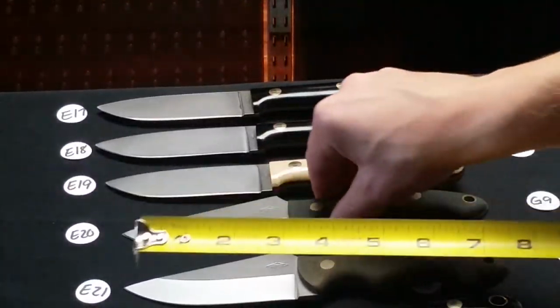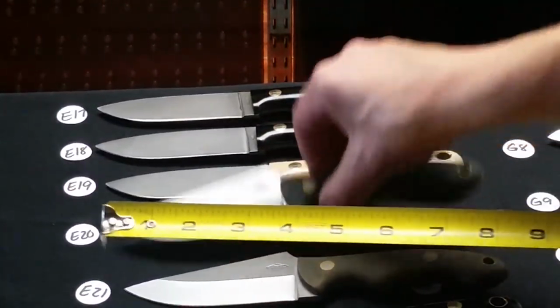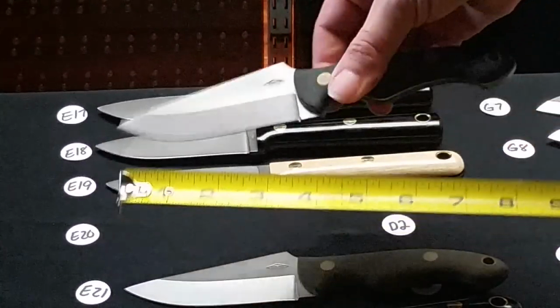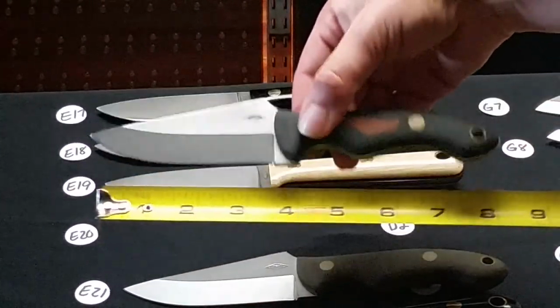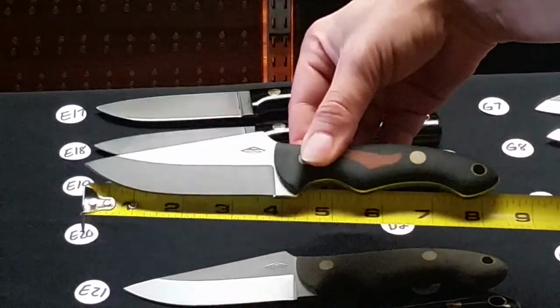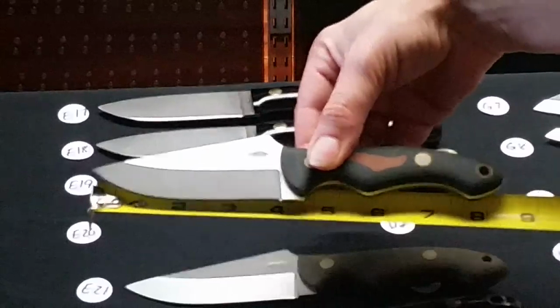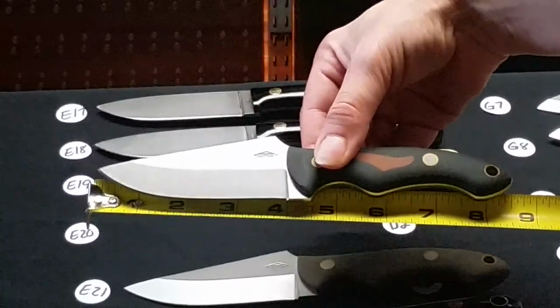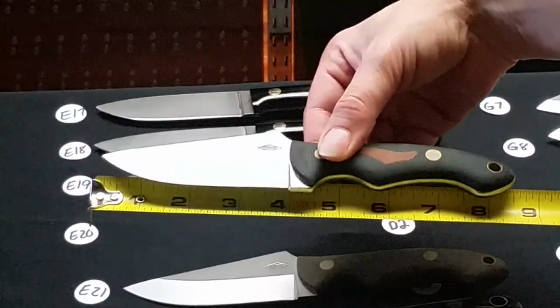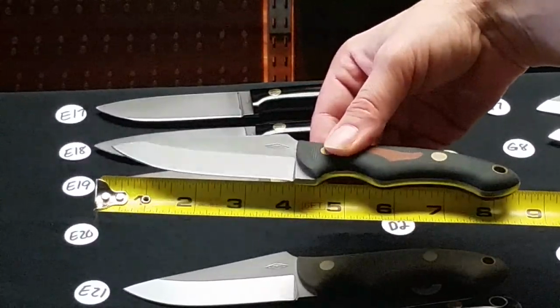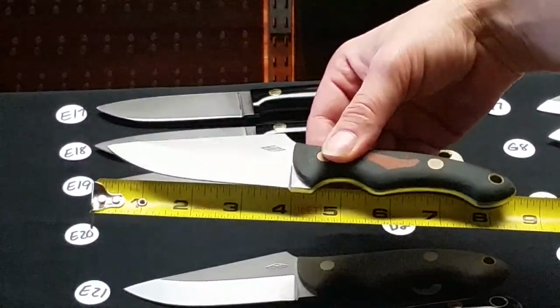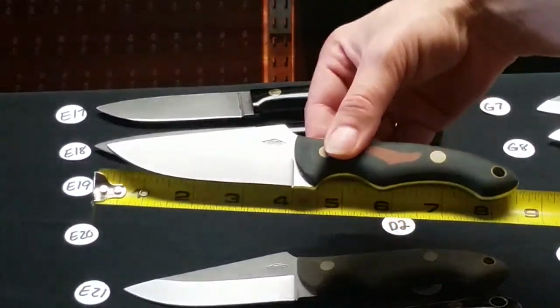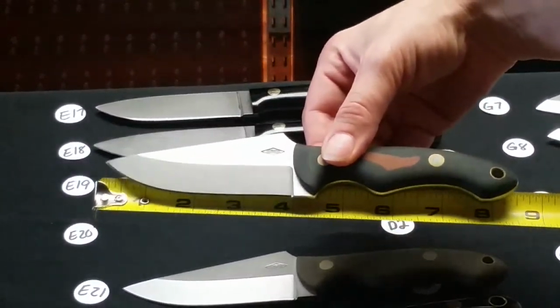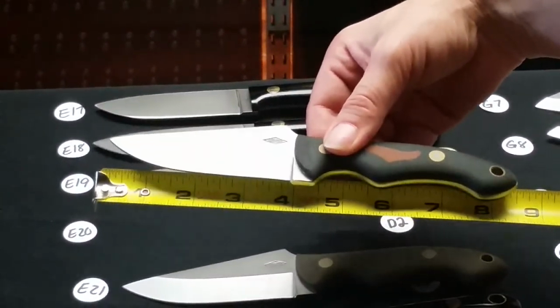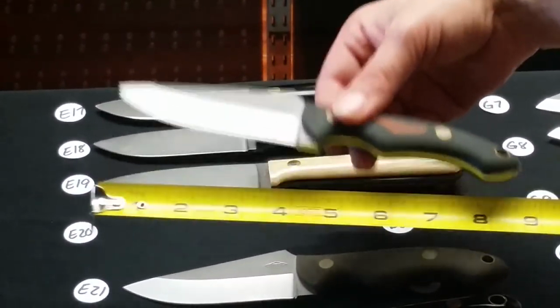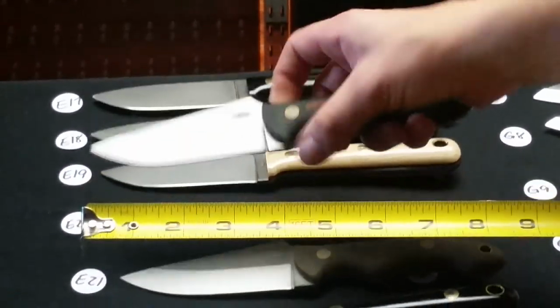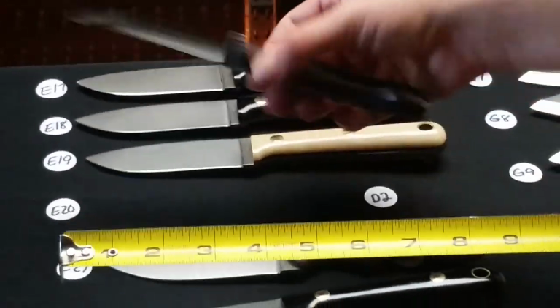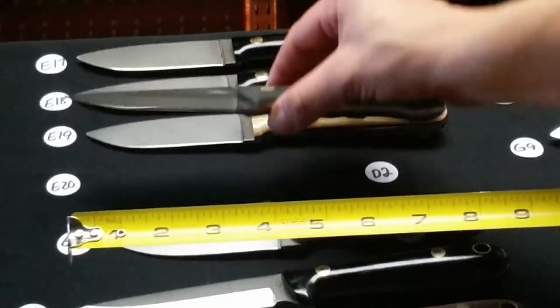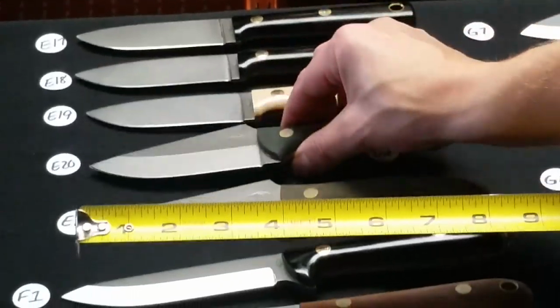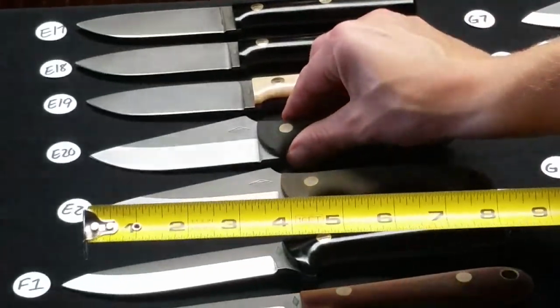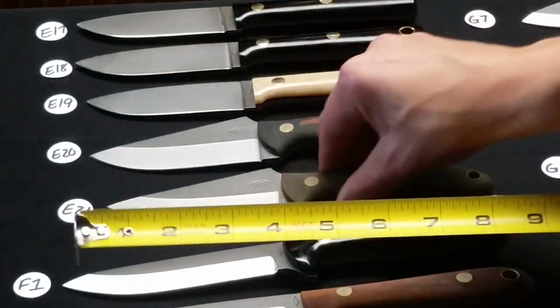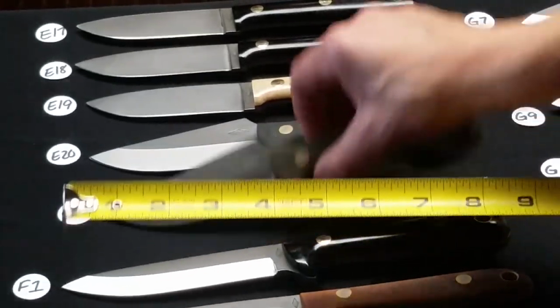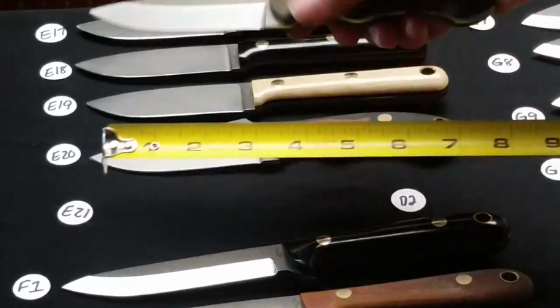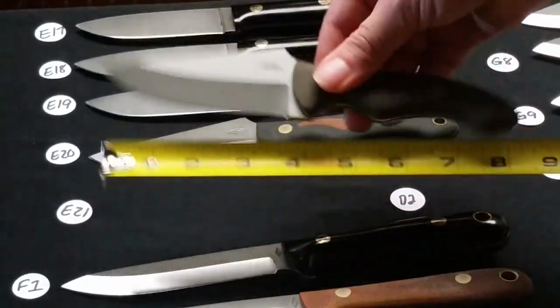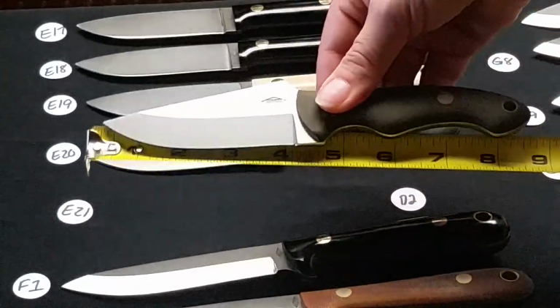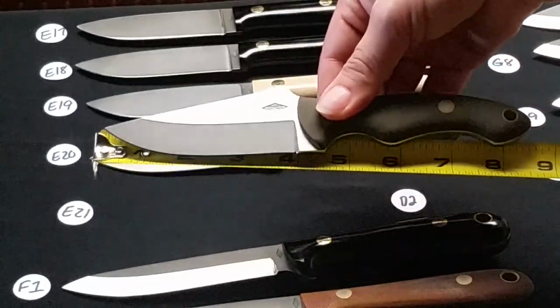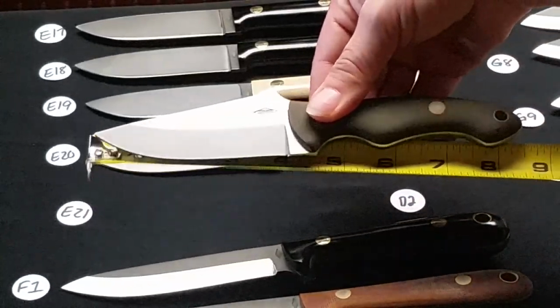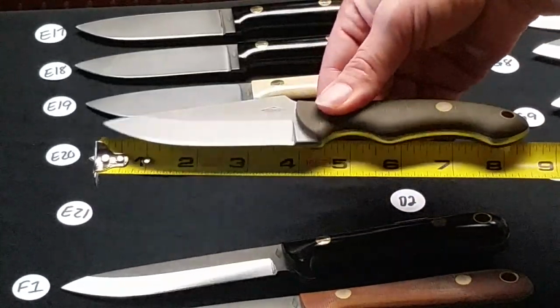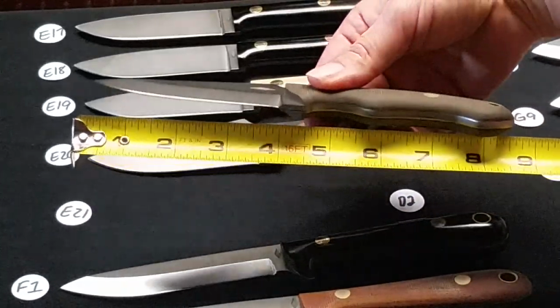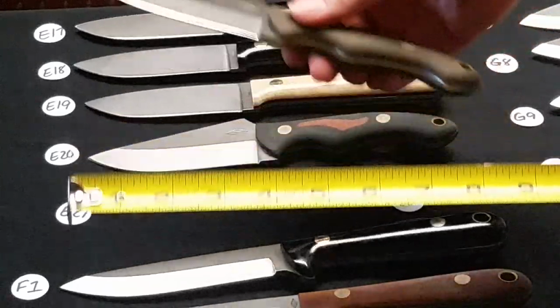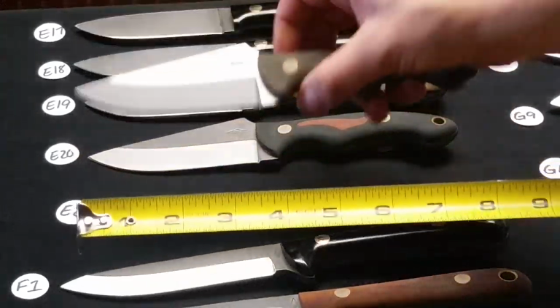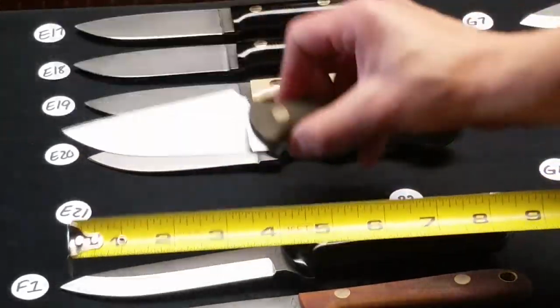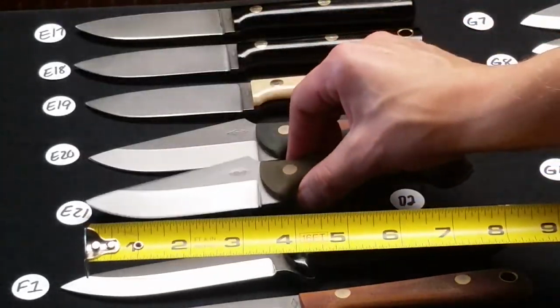E20 is a 5-5-6 with black bead blasted handles and a natural in-lay, Sabre grind — D2 steel. E21 is a 5-5-6 Sabre grind, green bead blasted in D2 steel.